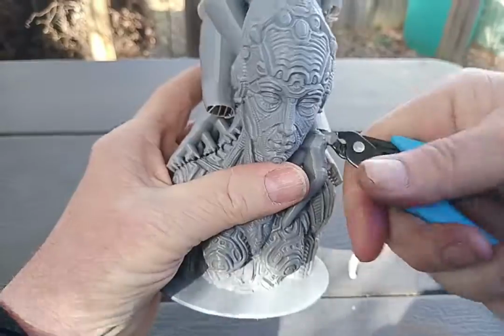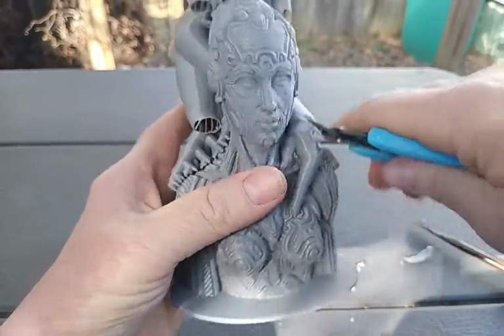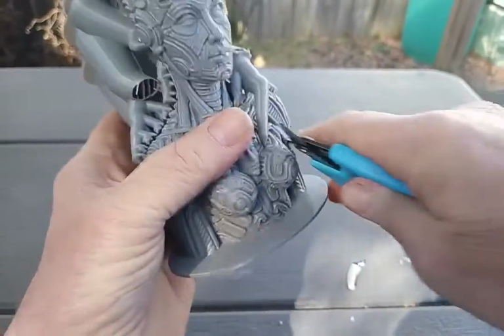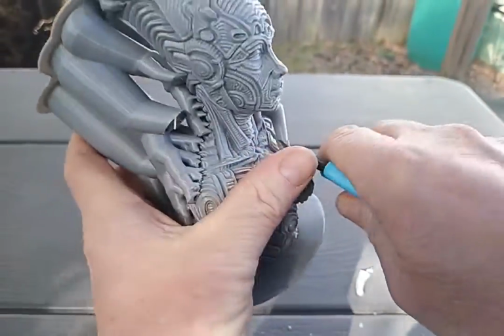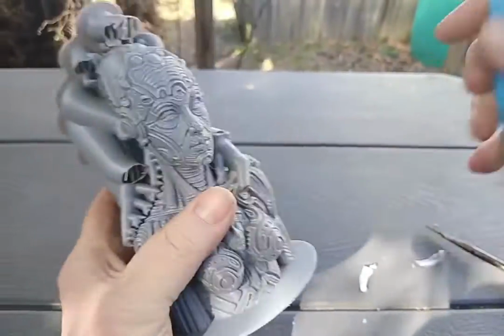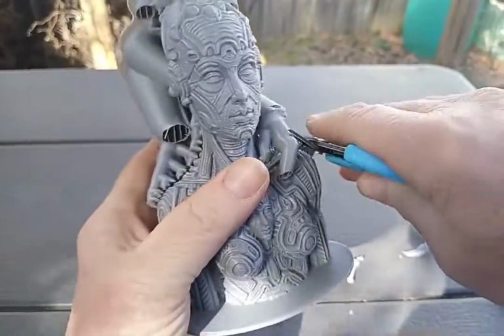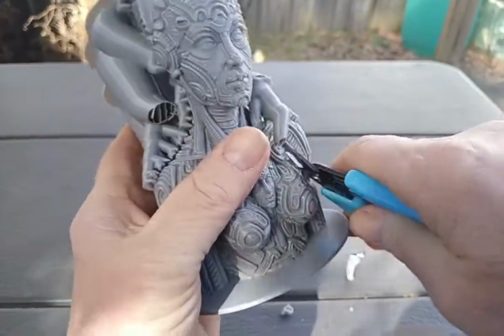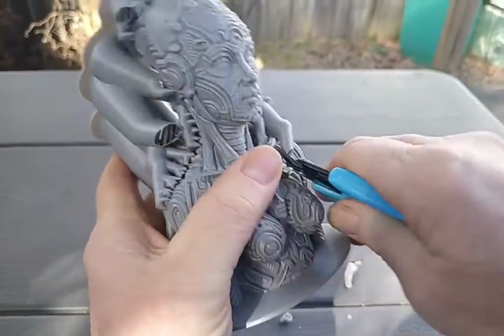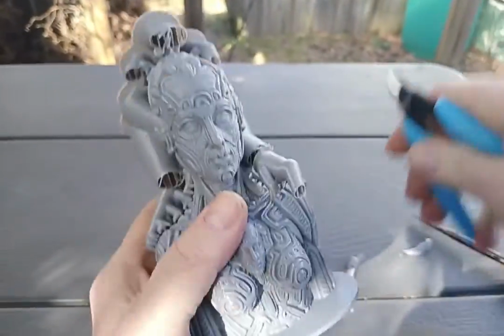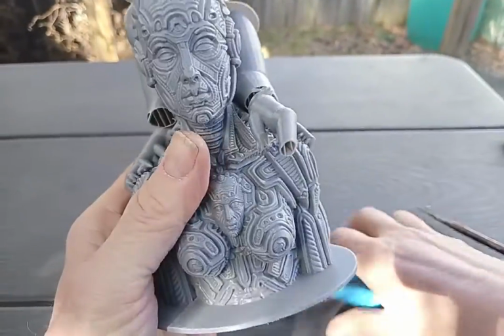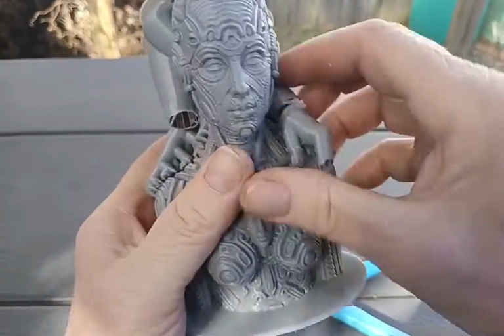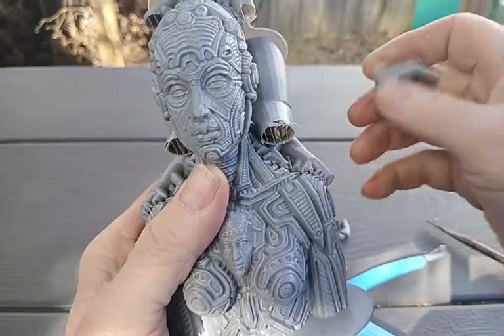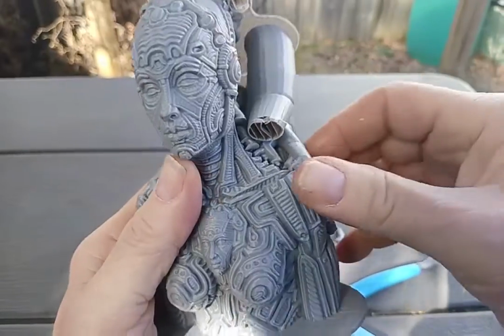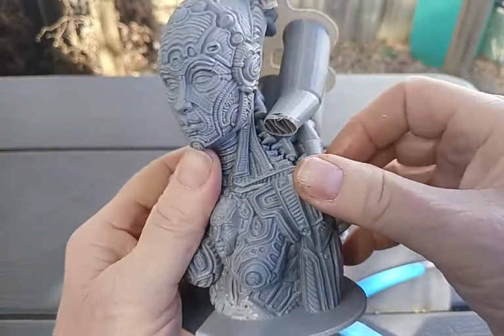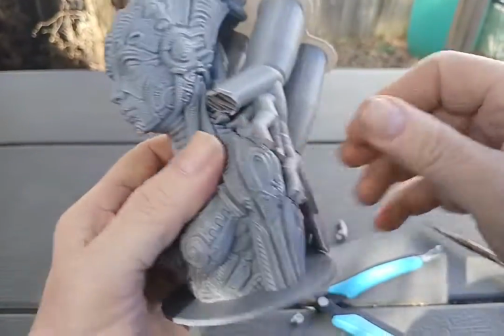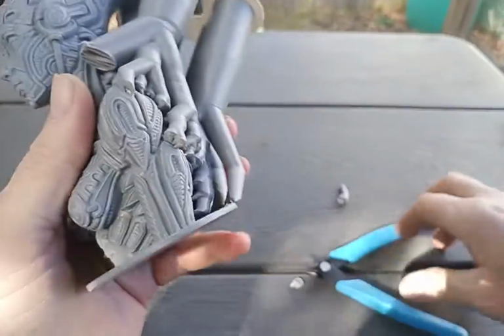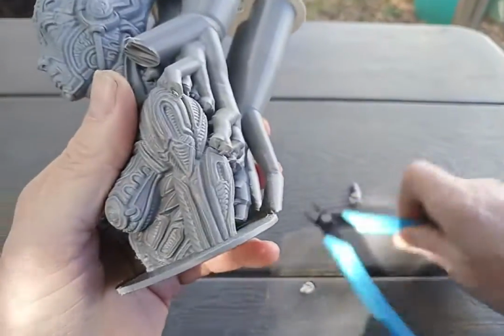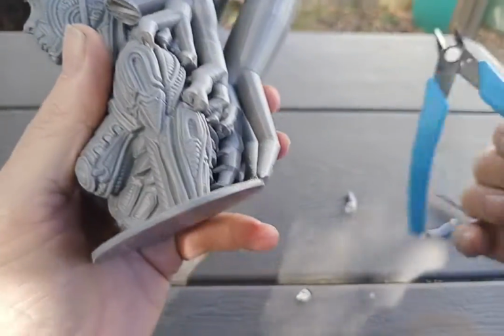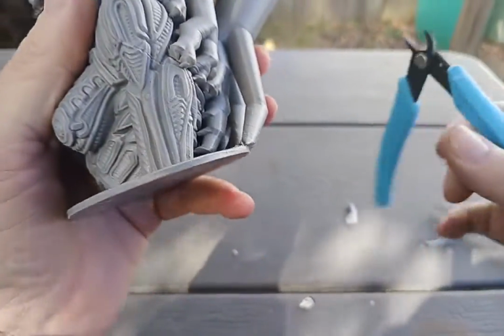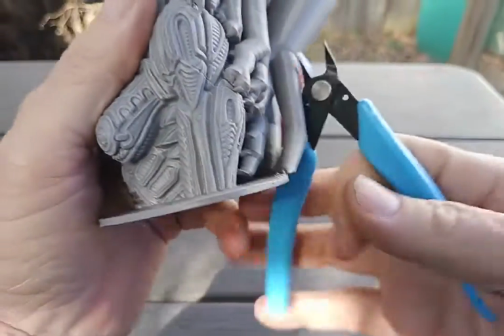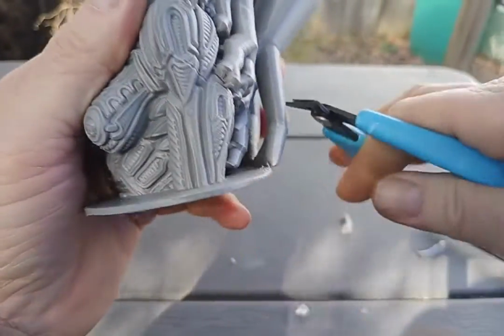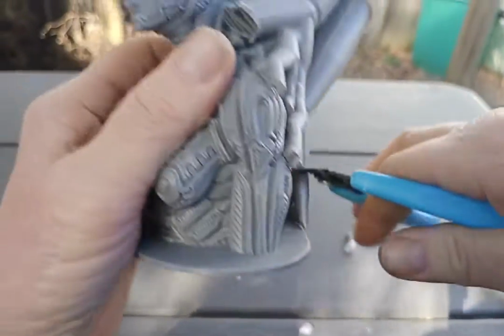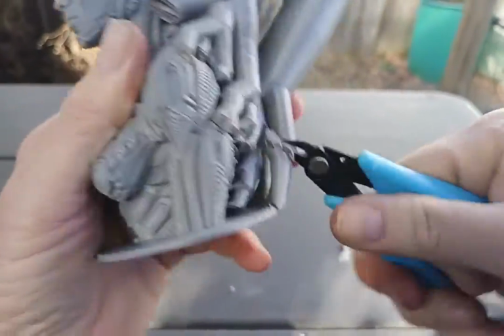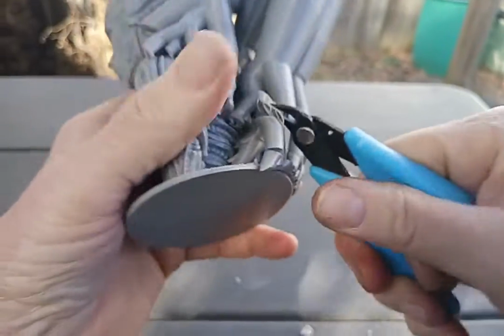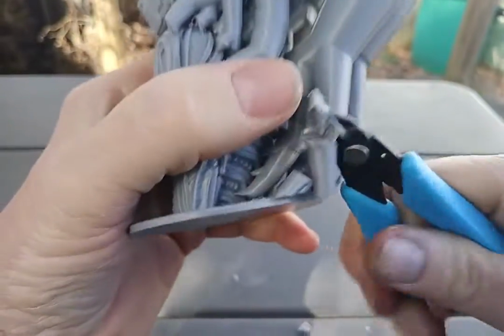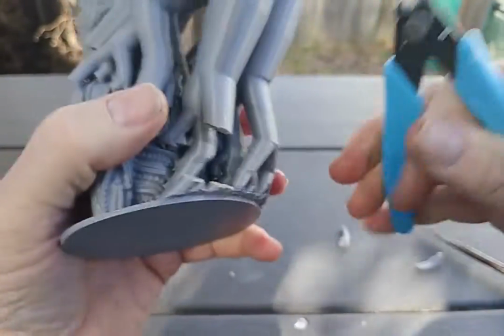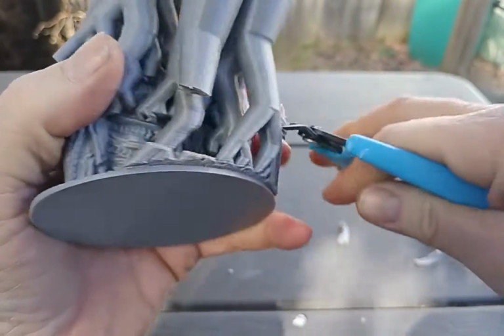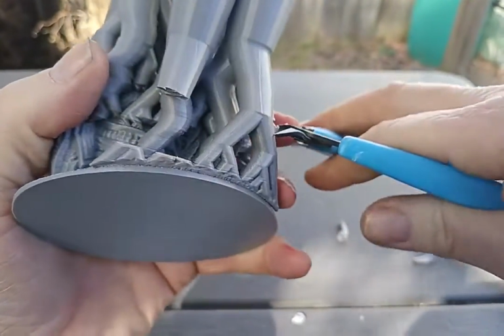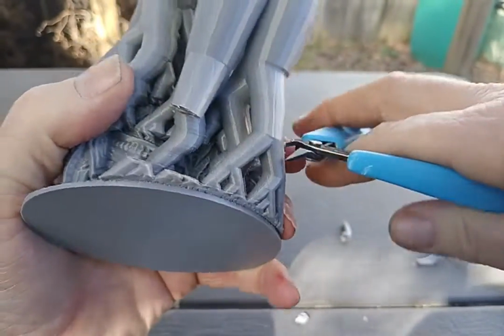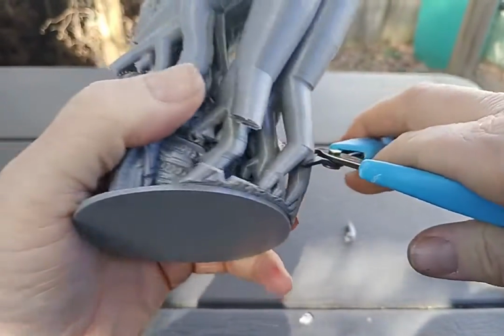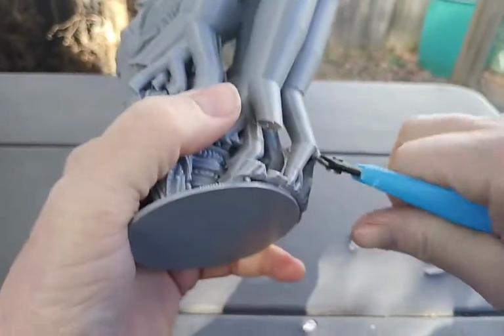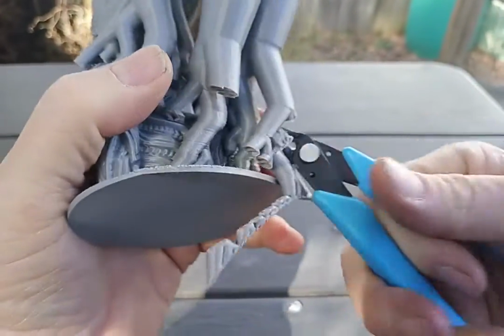This is the Gitec high-speed filament with a 0.3 nozzle, using the Cura 5.3 brand new tree supports.